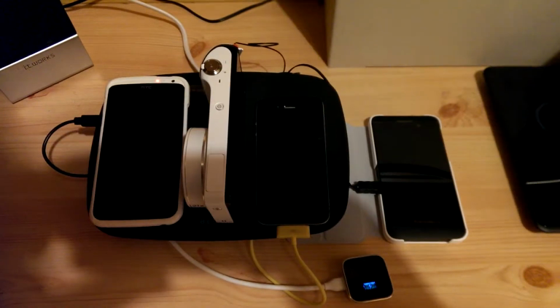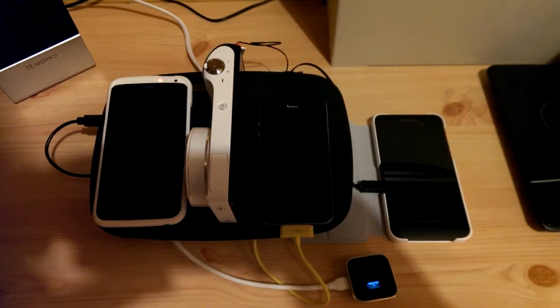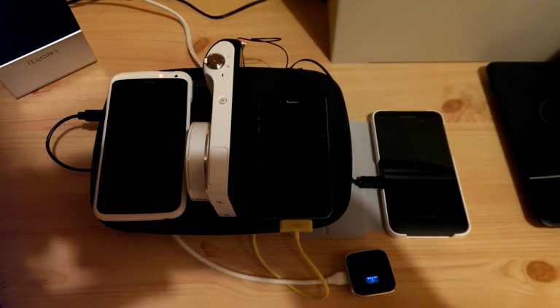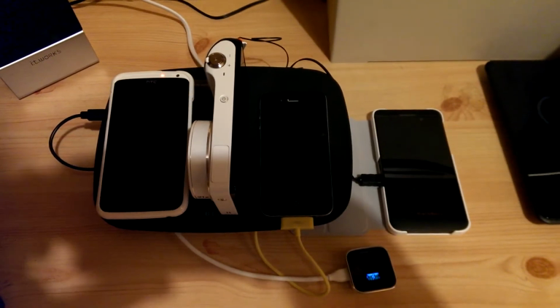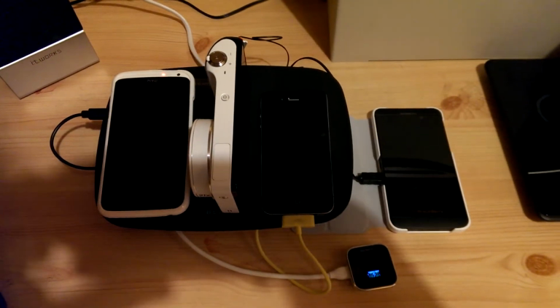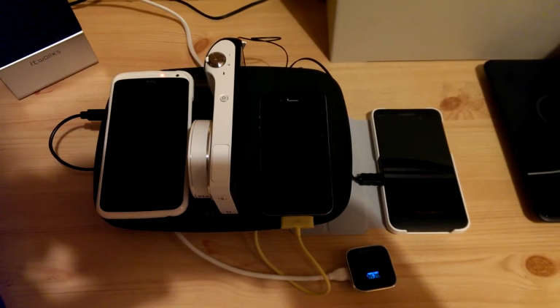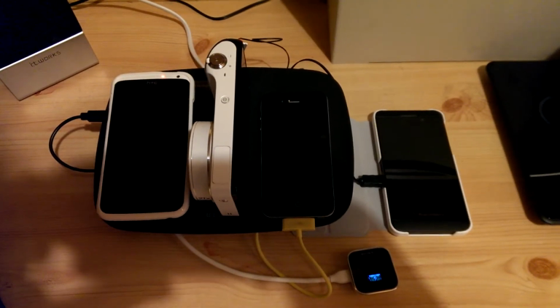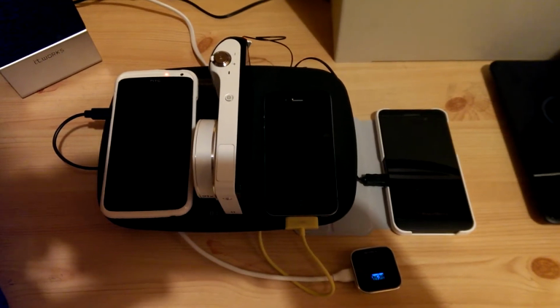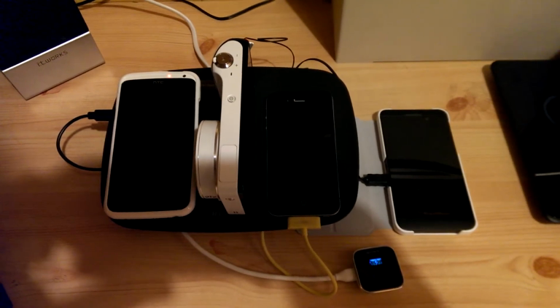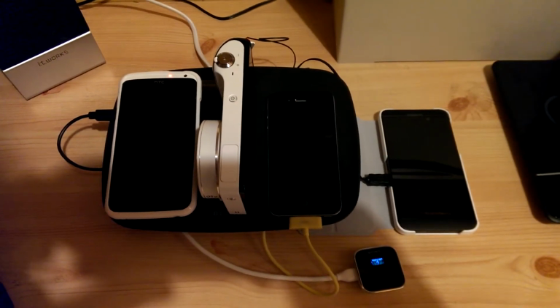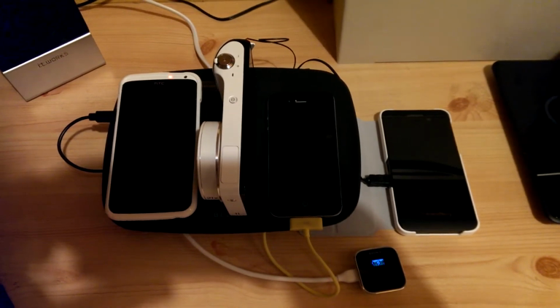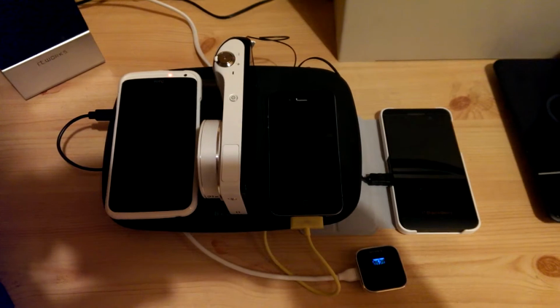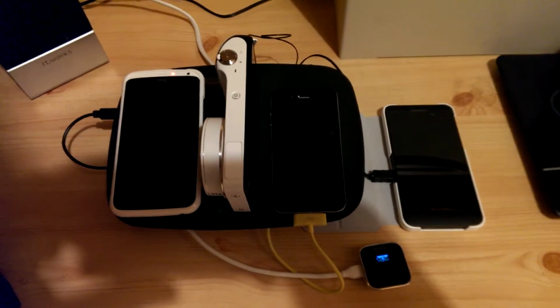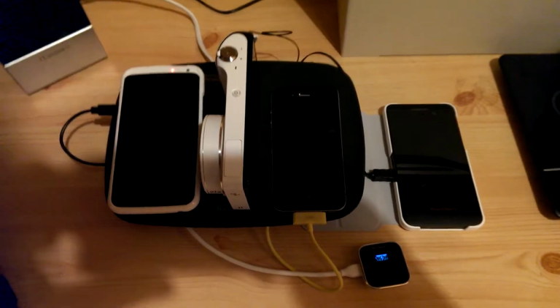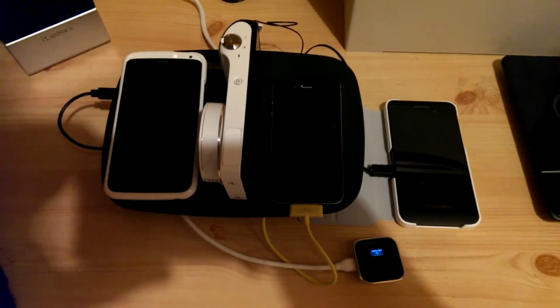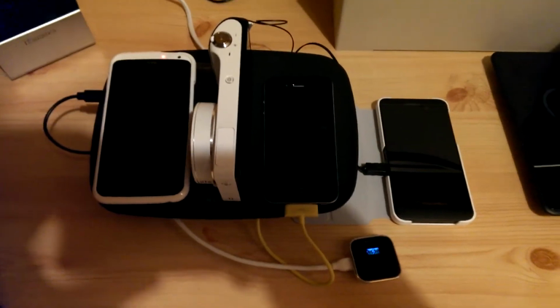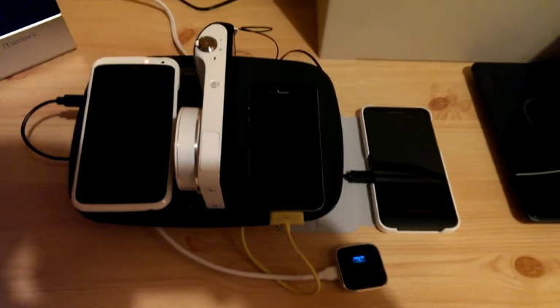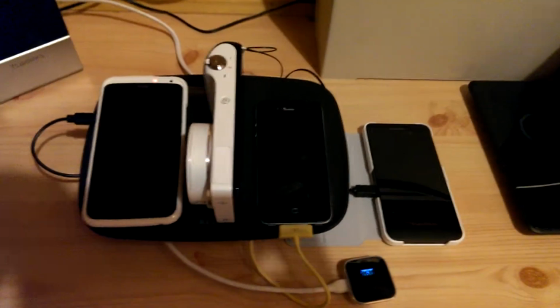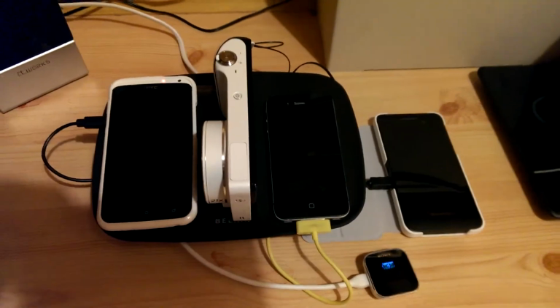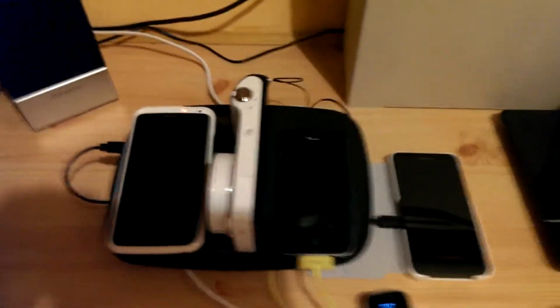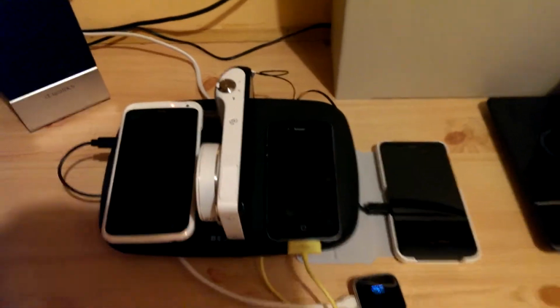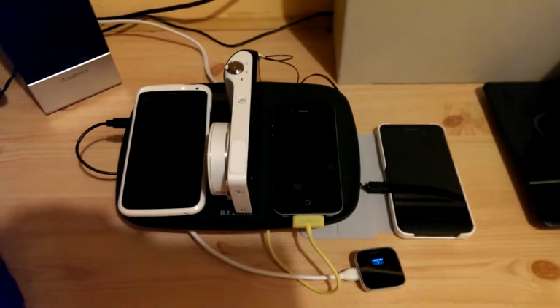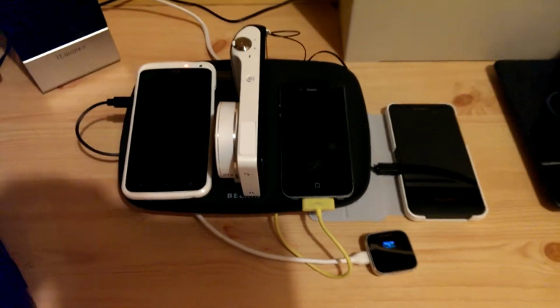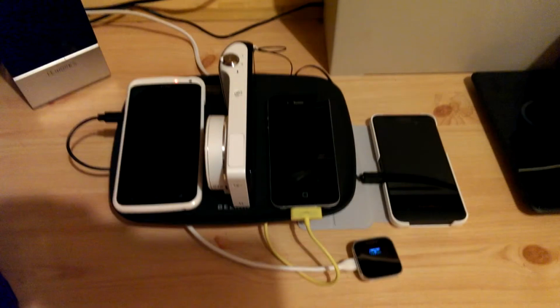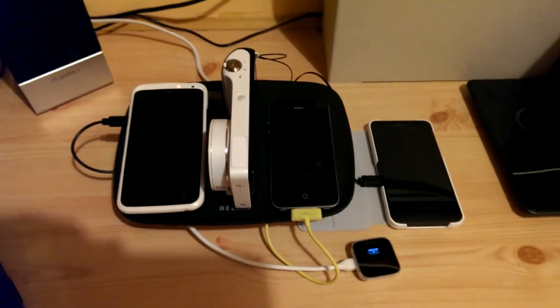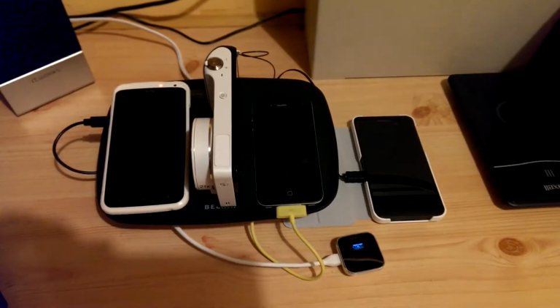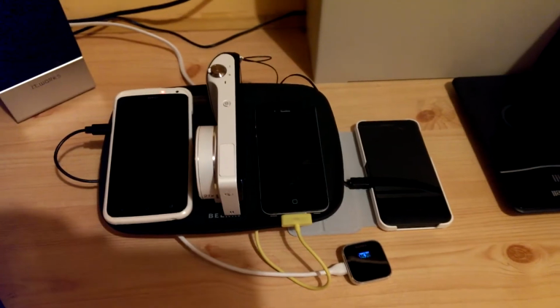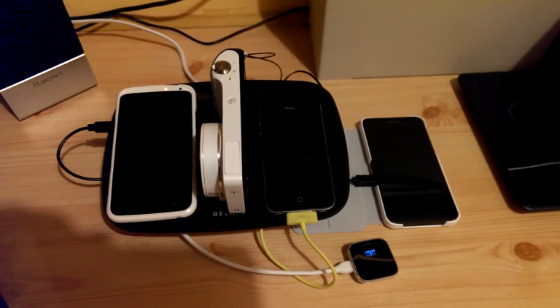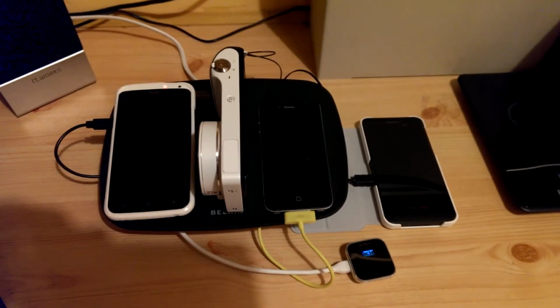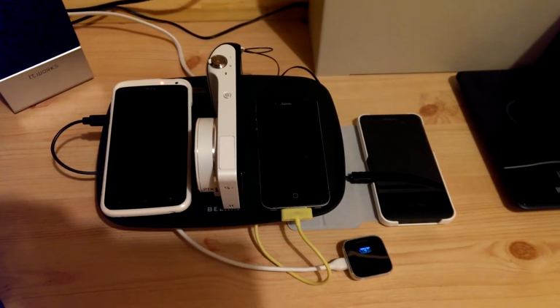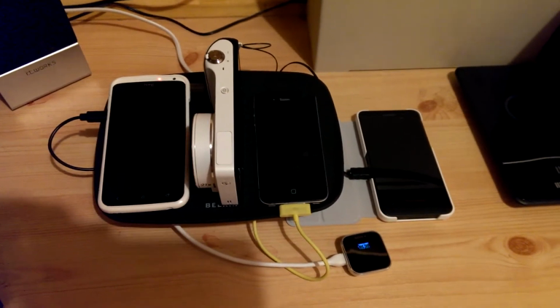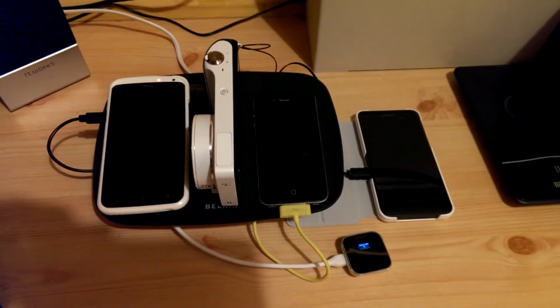Hey guys, it's John here for Land of Technology, and today we are going to look at the Belkin Green Power Mat. This is a power mat designed to charge devices until they are fully charged, and not any longer than that.